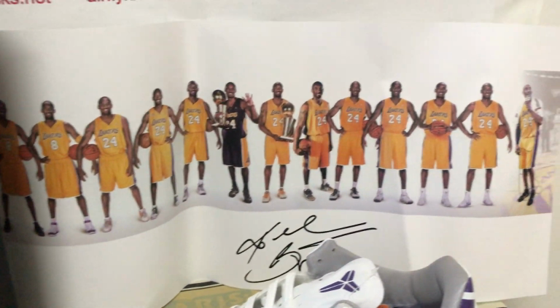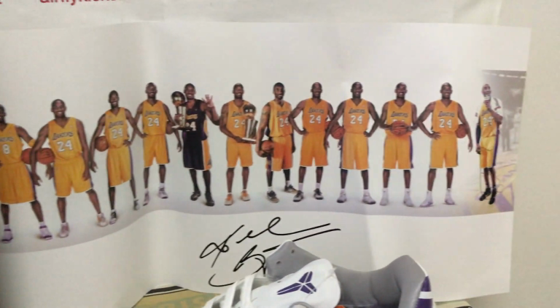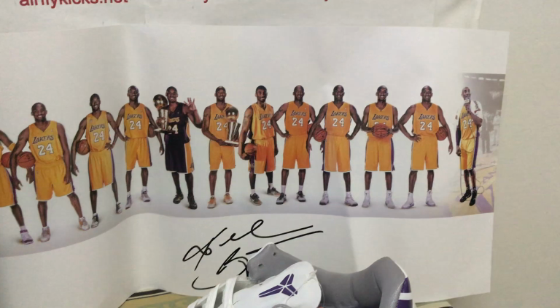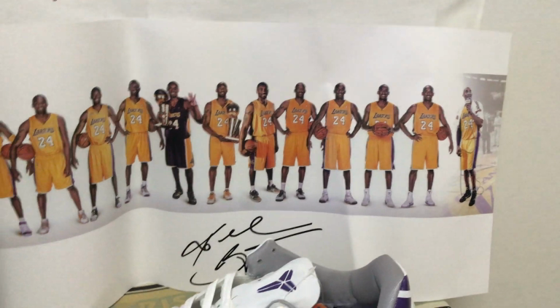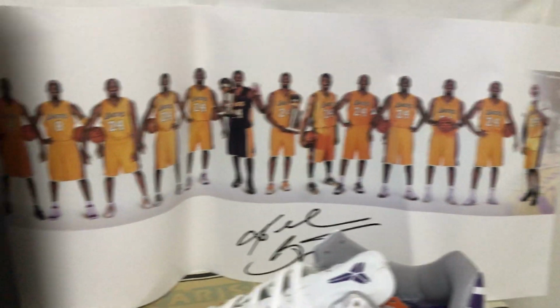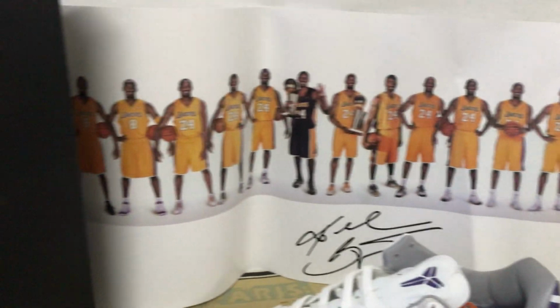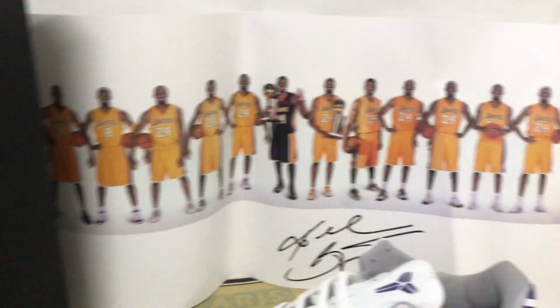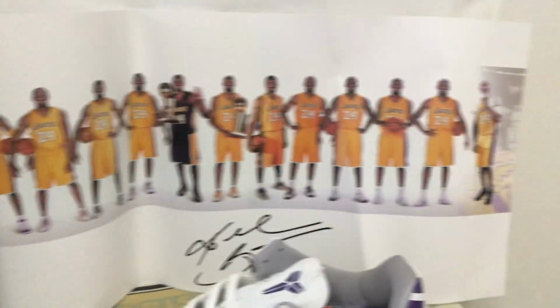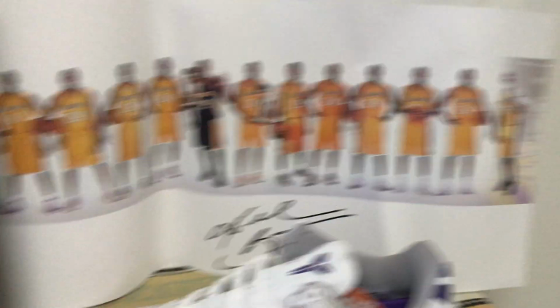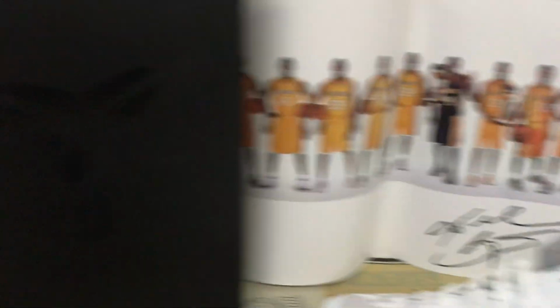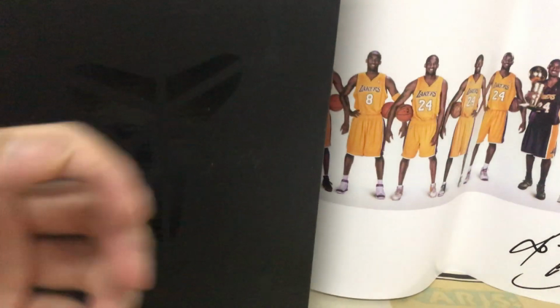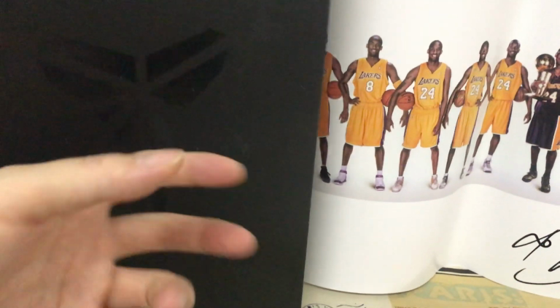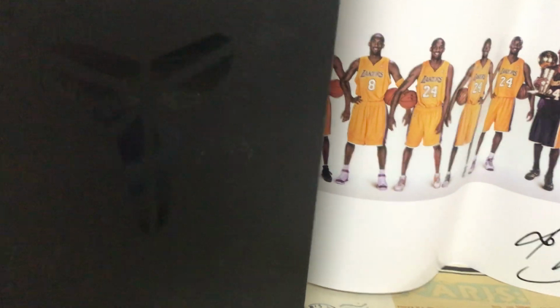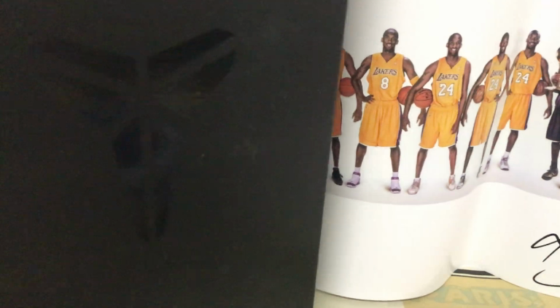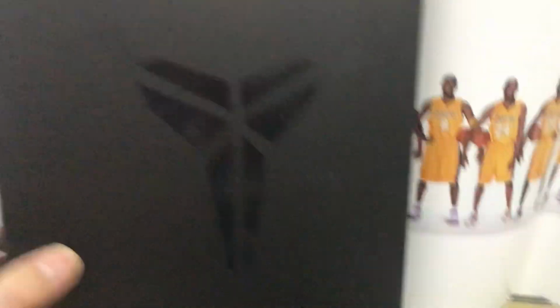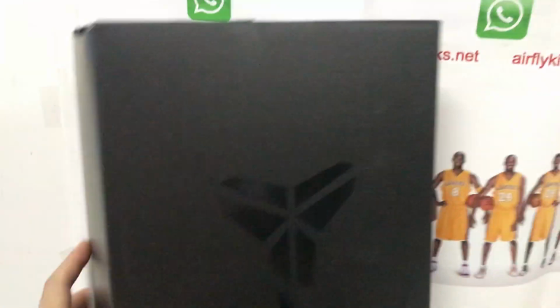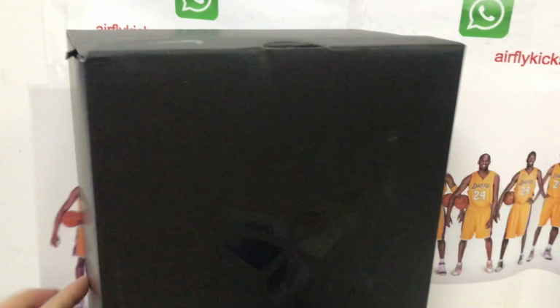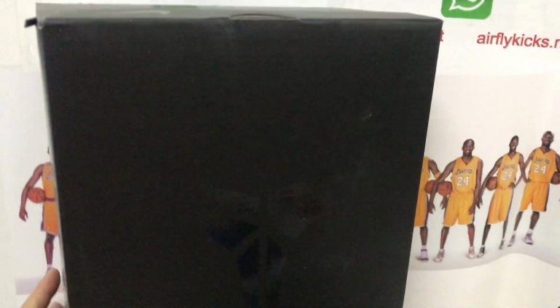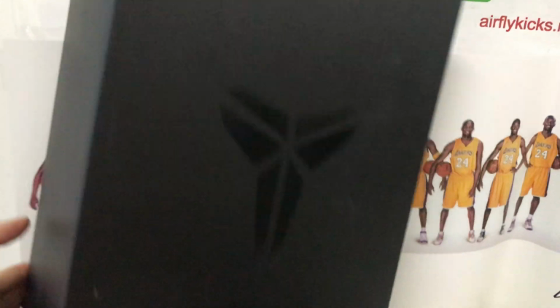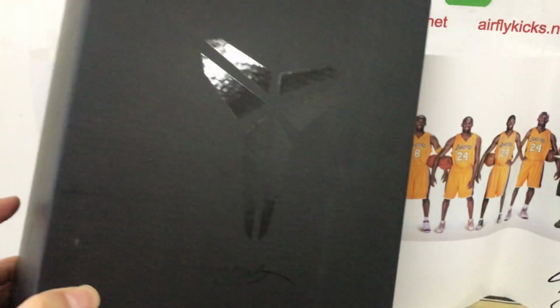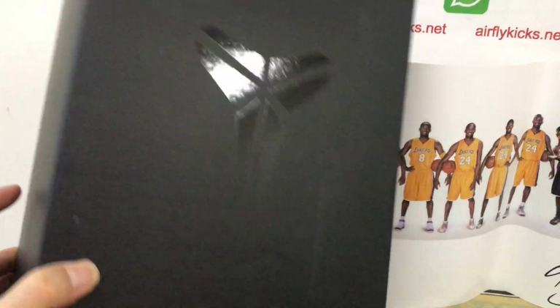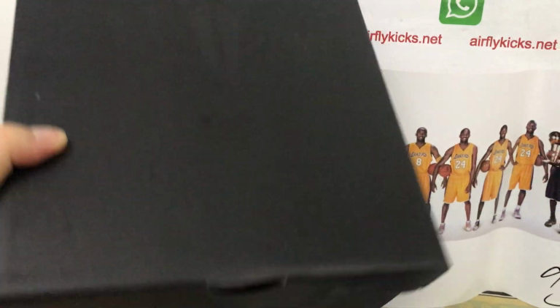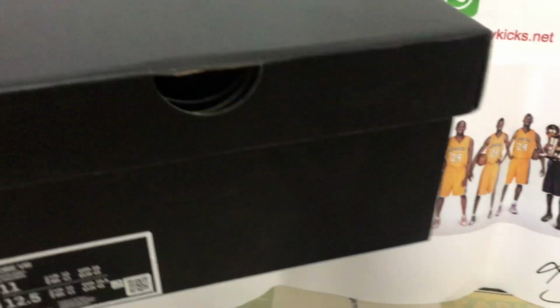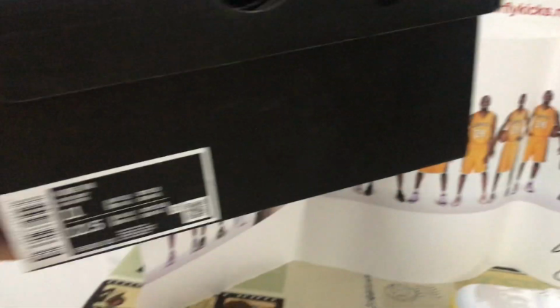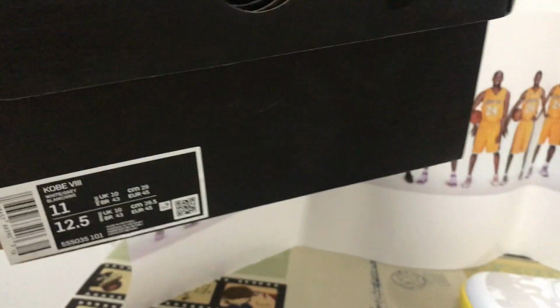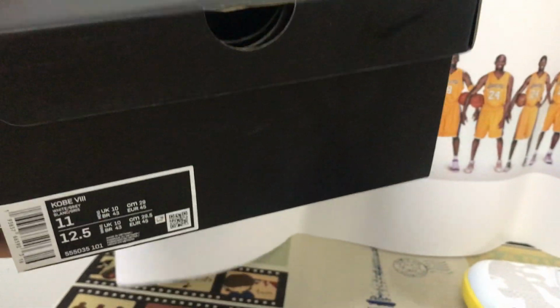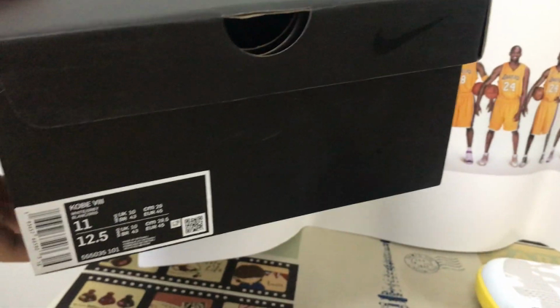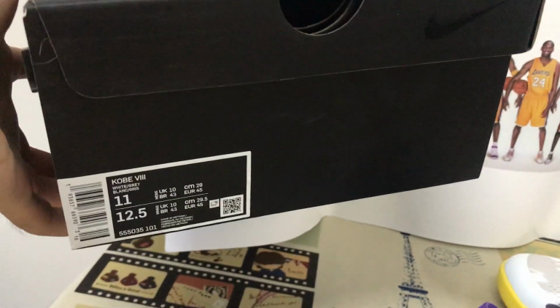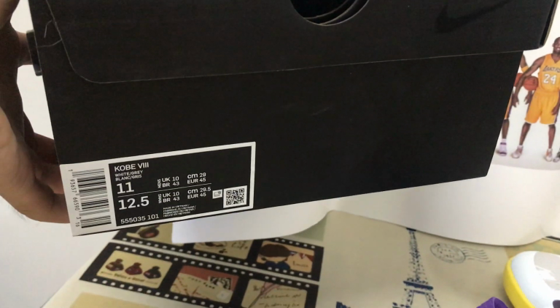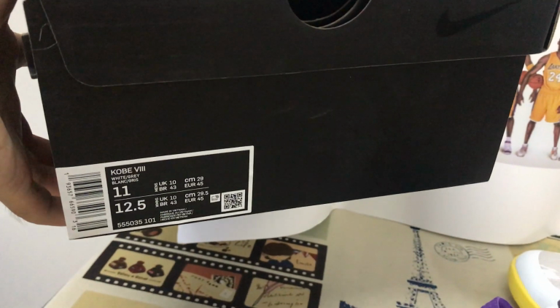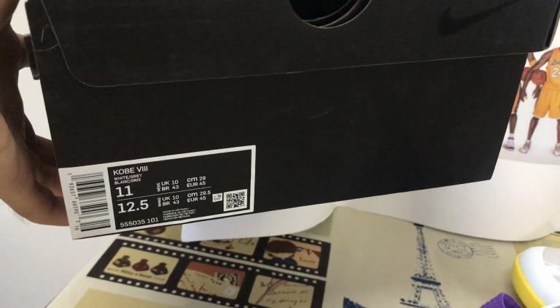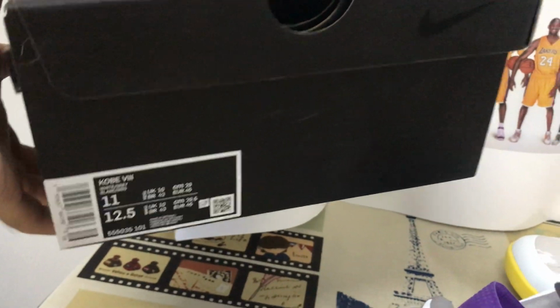The shoe comes with Kobe packing paper and the original shoe box. Next, the box label.